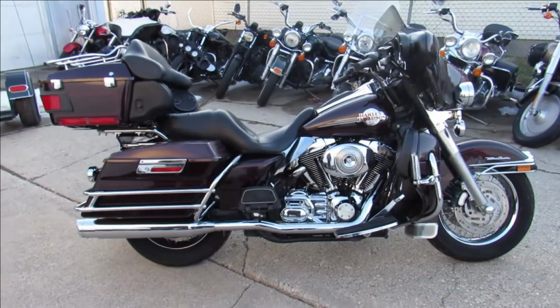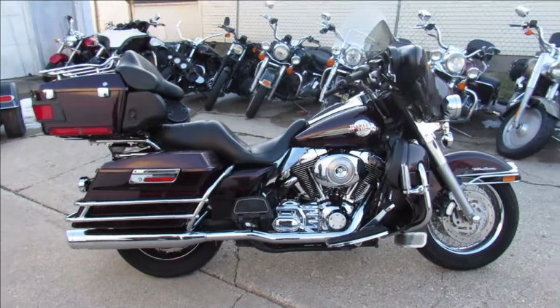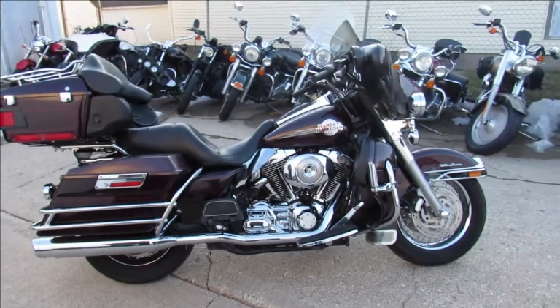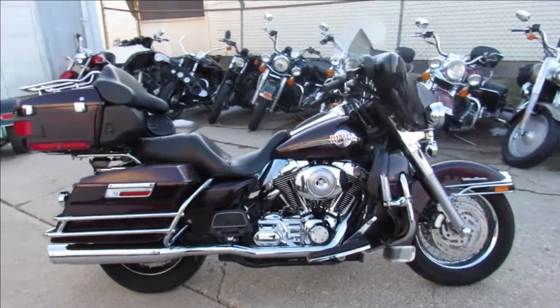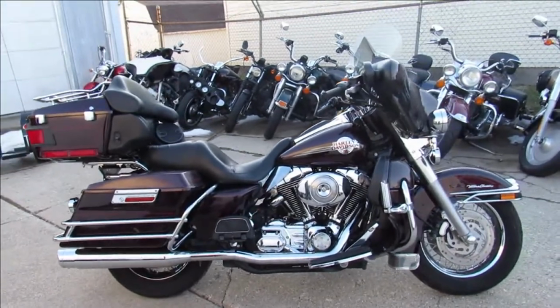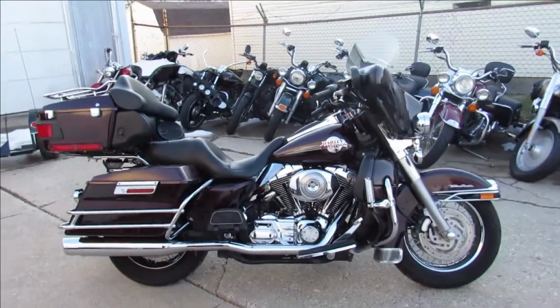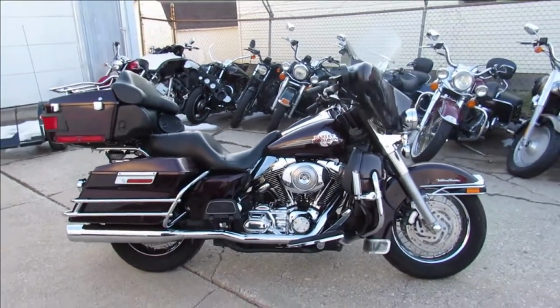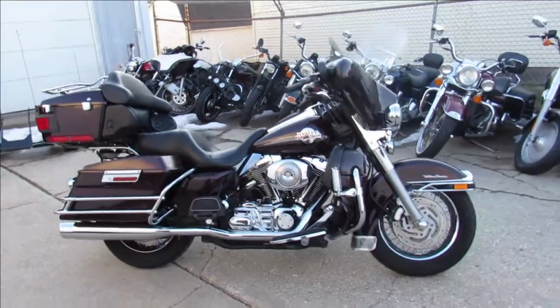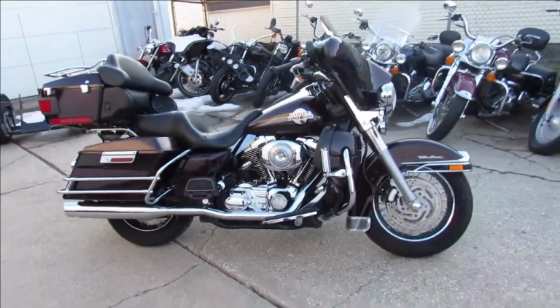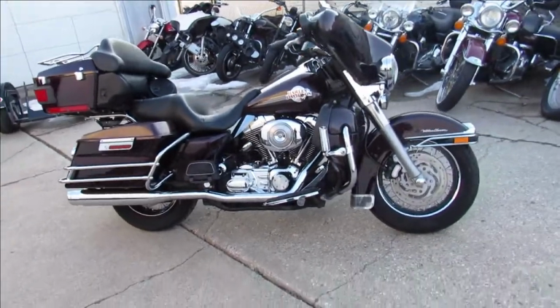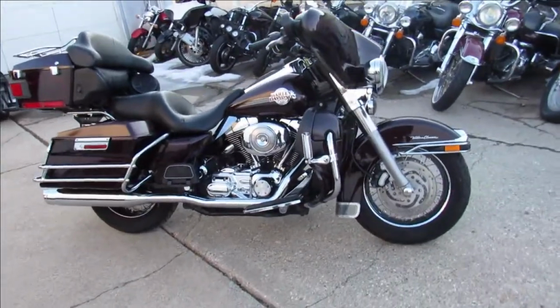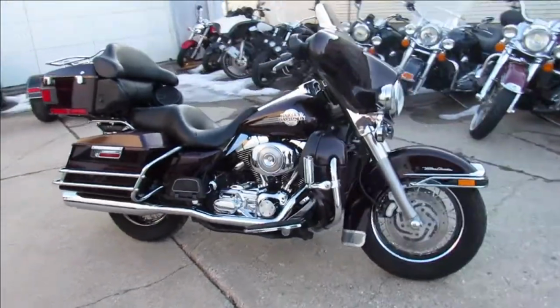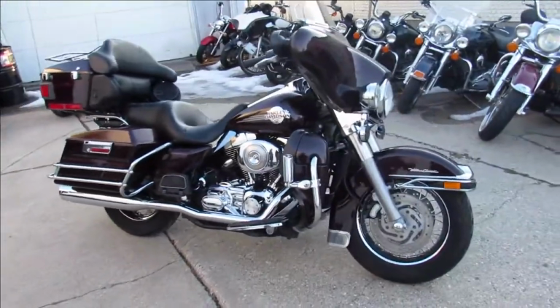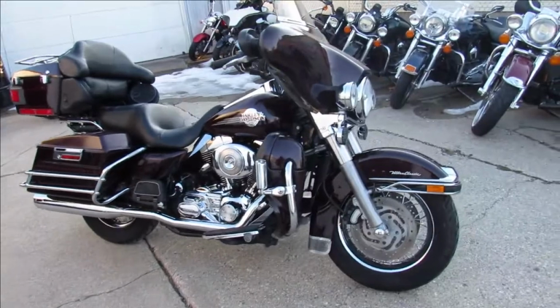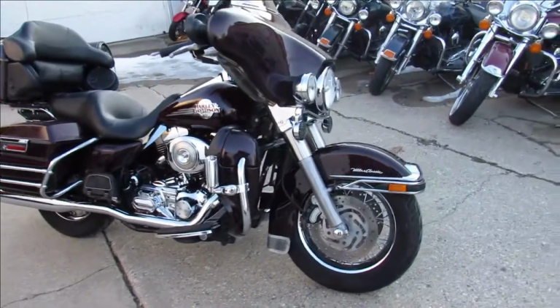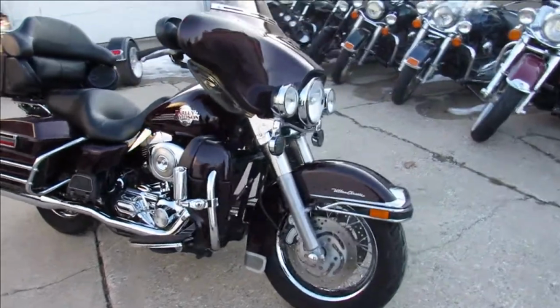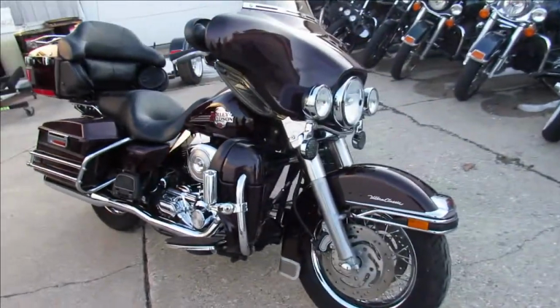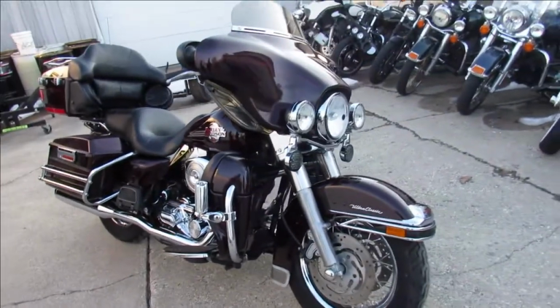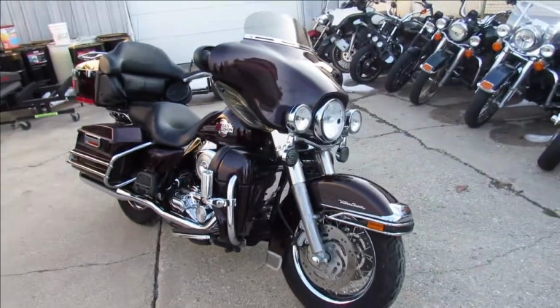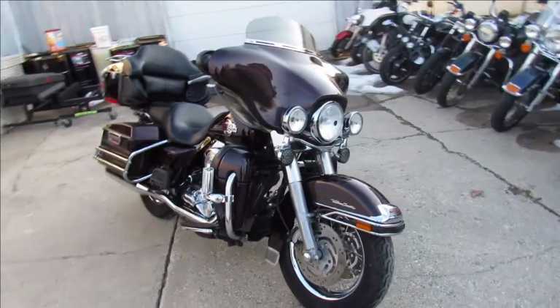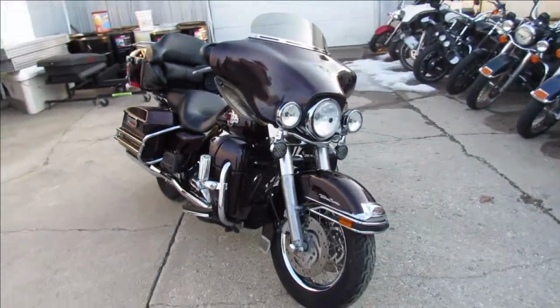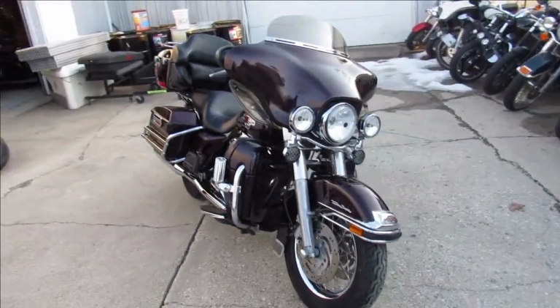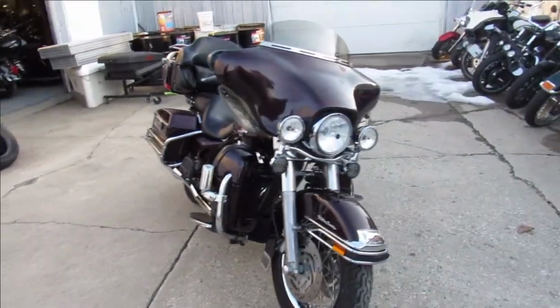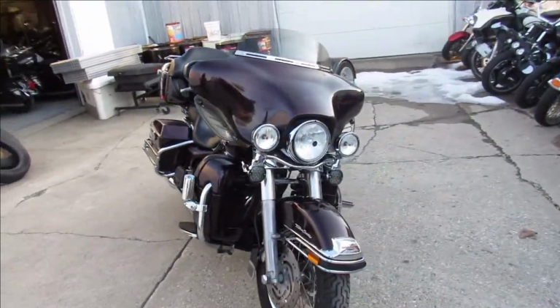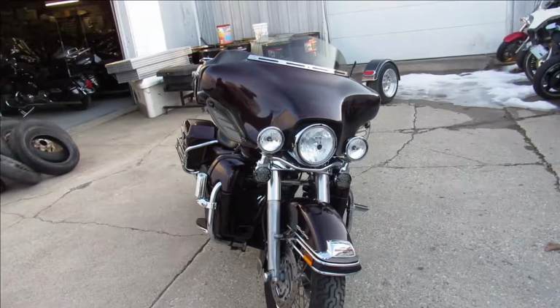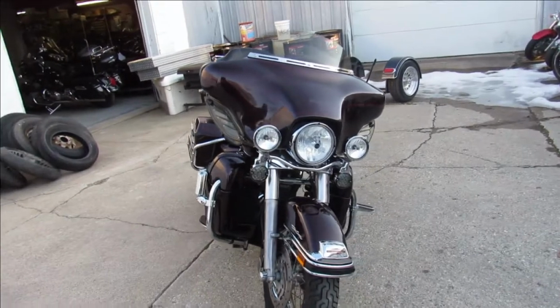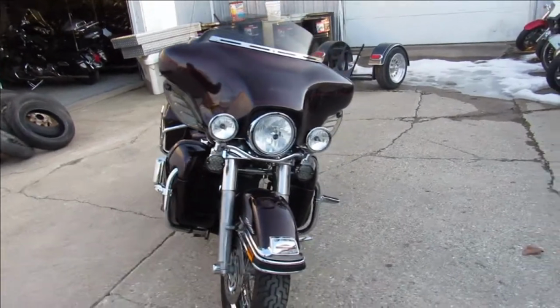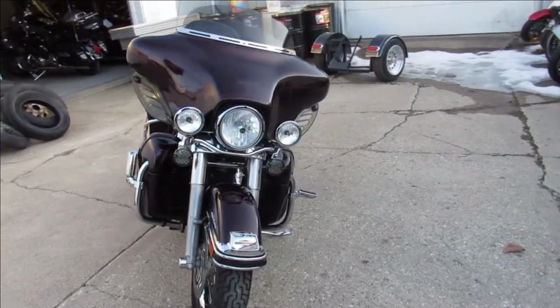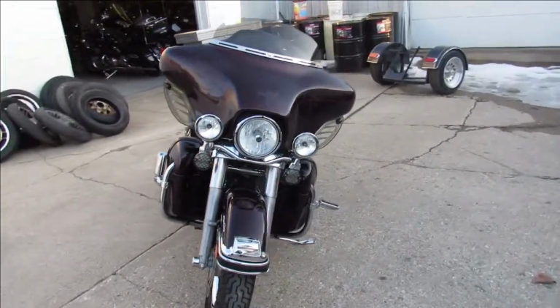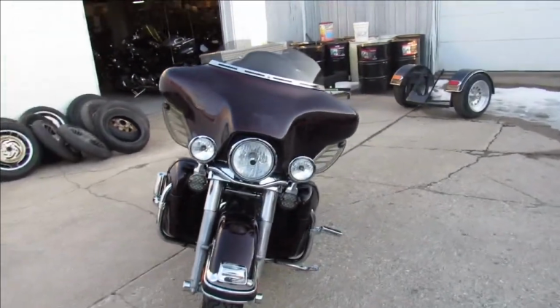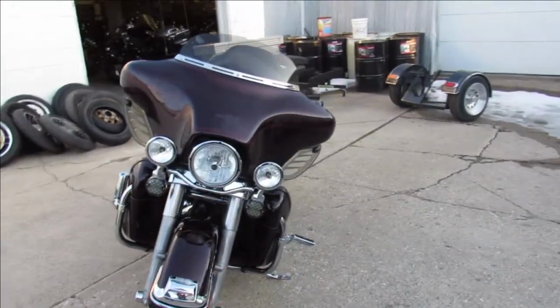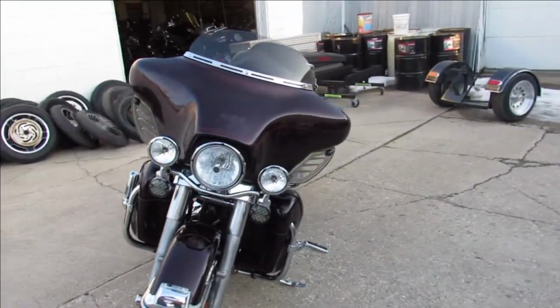Hey guys, ApprovalPowerSports.com here doing some videos on some Harleys we just got into the showroom. This one here is a 2005 Harley Ultra Classic for sale — it's got tons of chrome, runs strong, needs nothing. Just serviced at the dealership and ready to go.